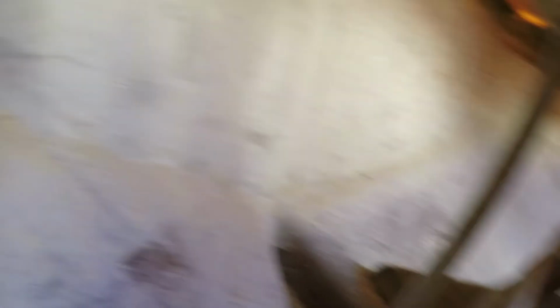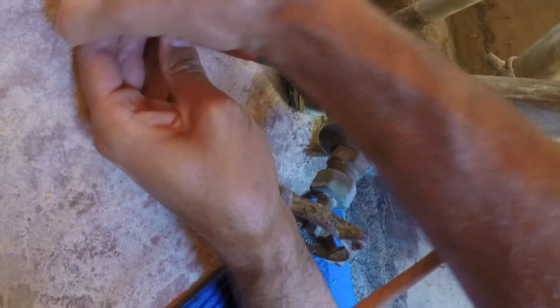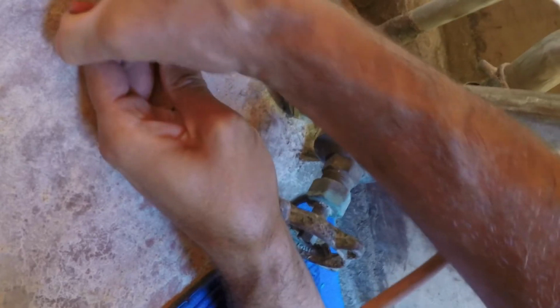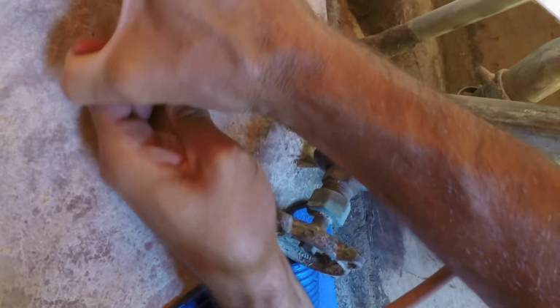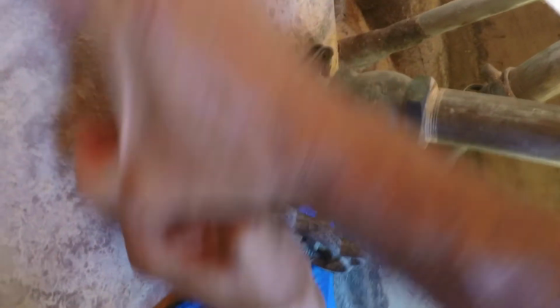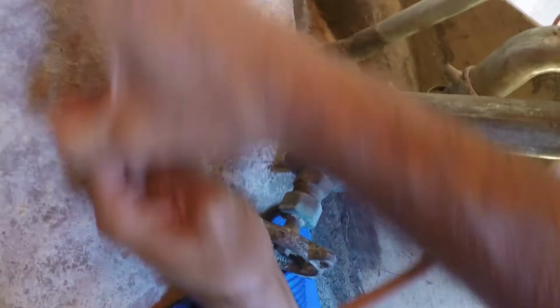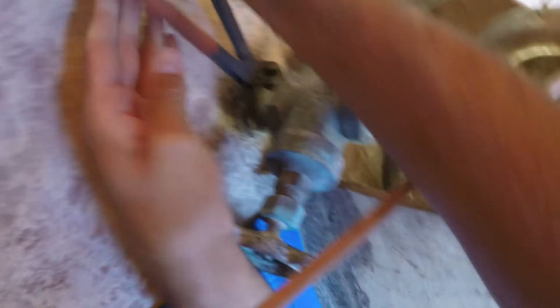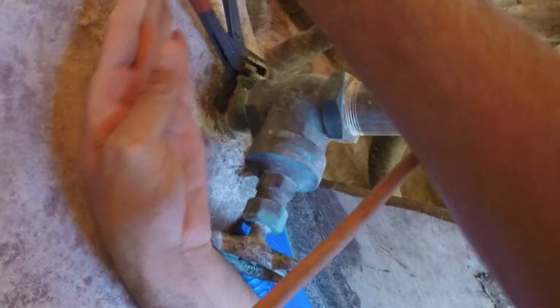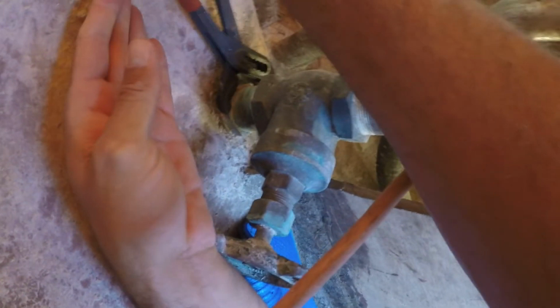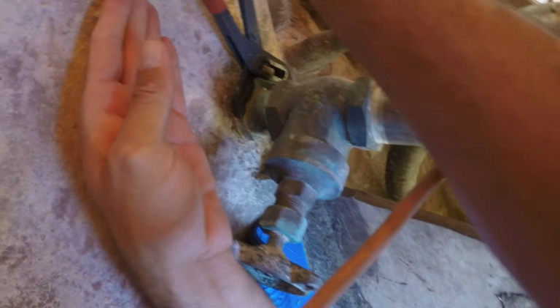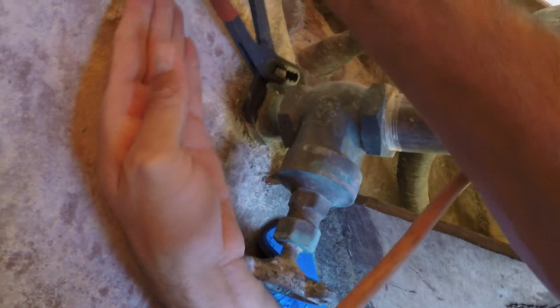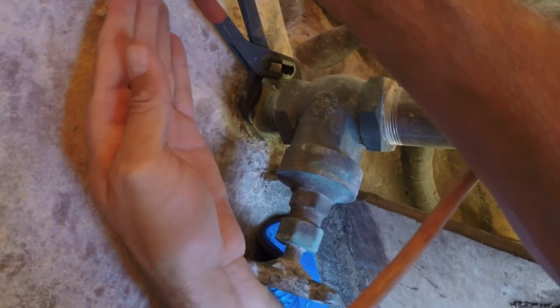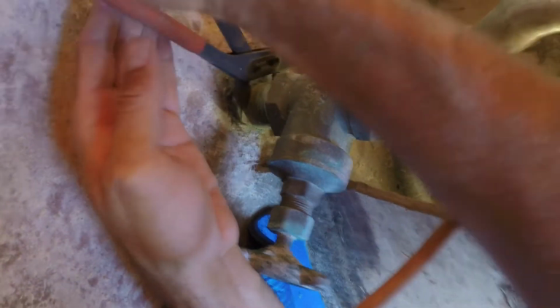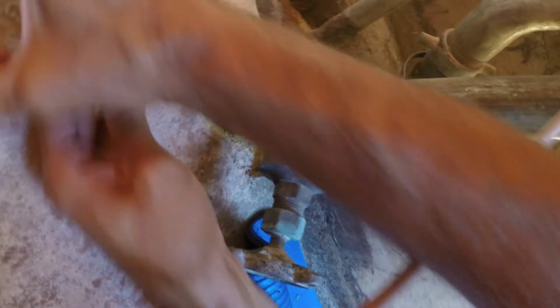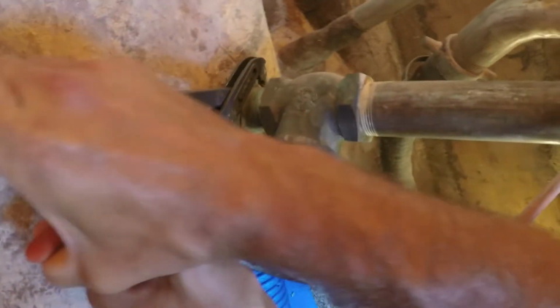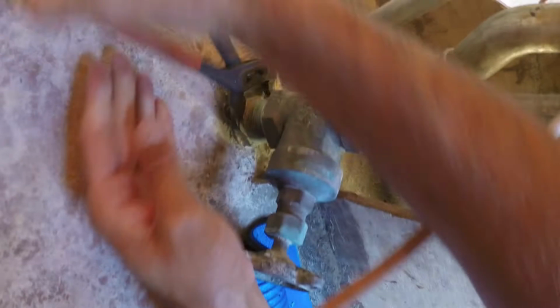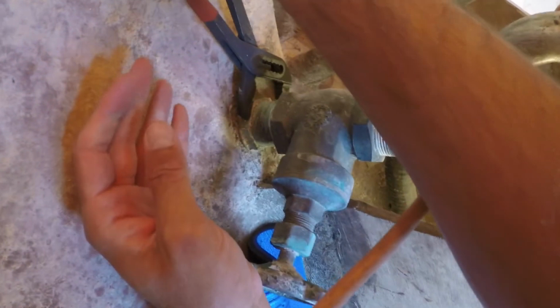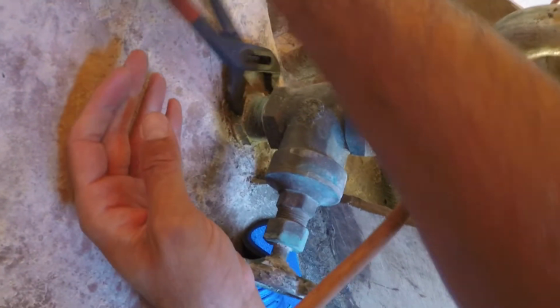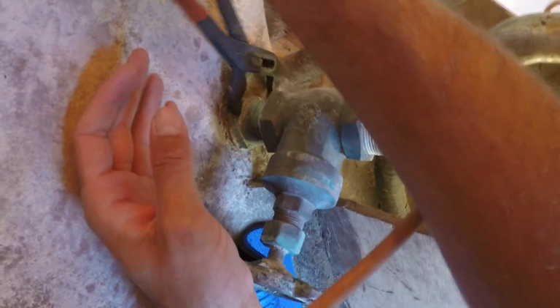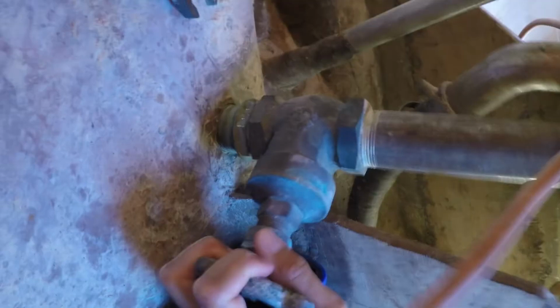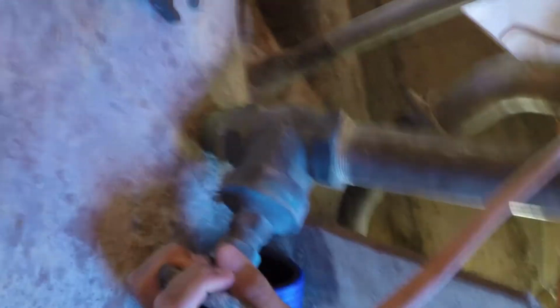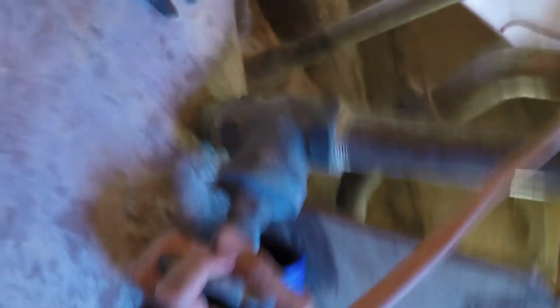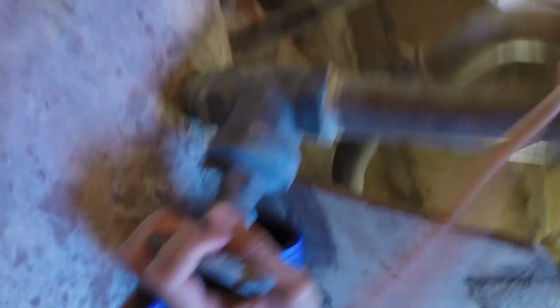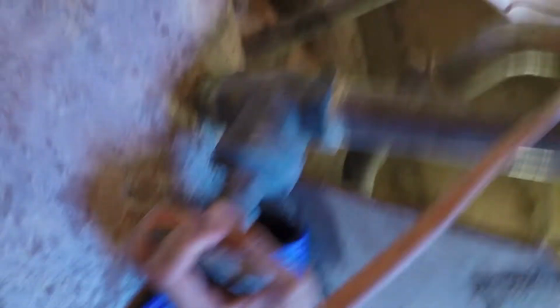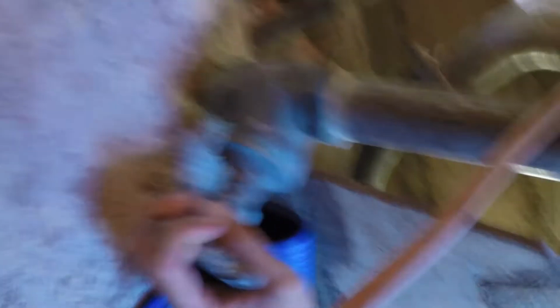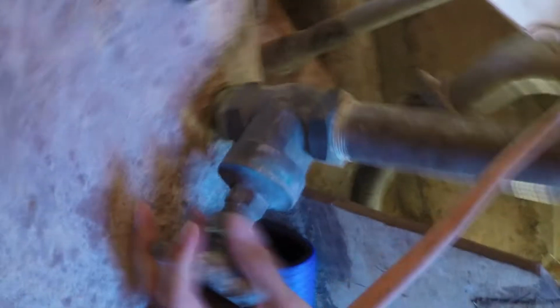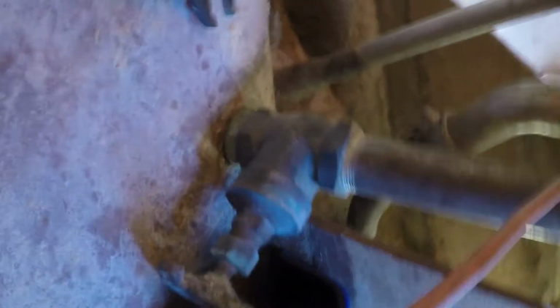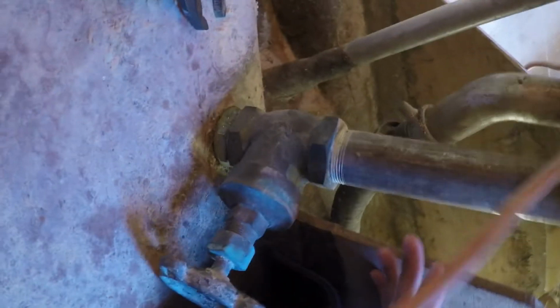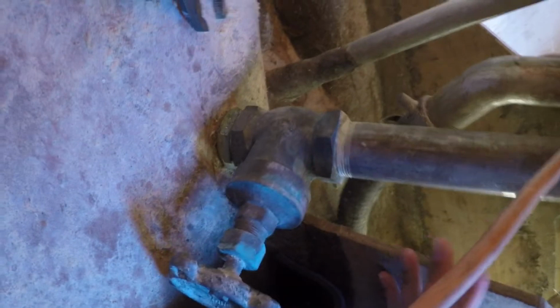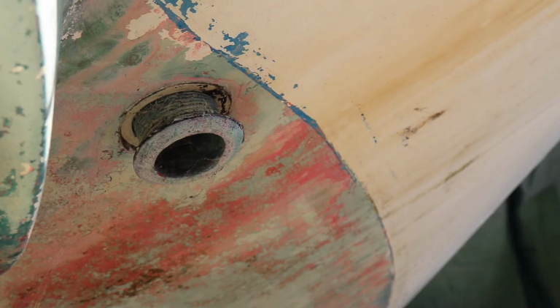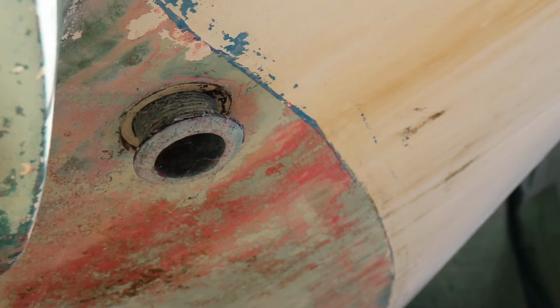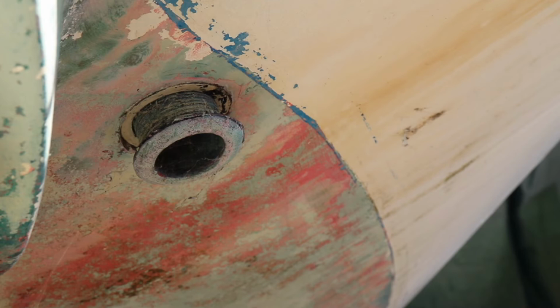I used some plumber's wrench, I think it's called, and just undid the through-hole fitting. This was so I could push it through and give myself a bit more space to cut the through-hole fitting out.